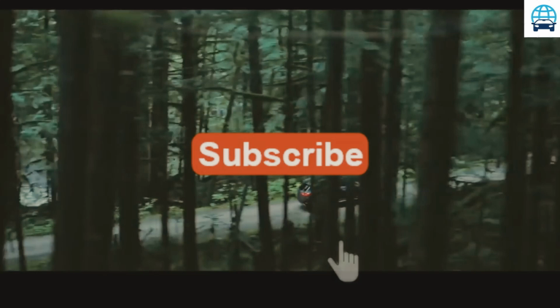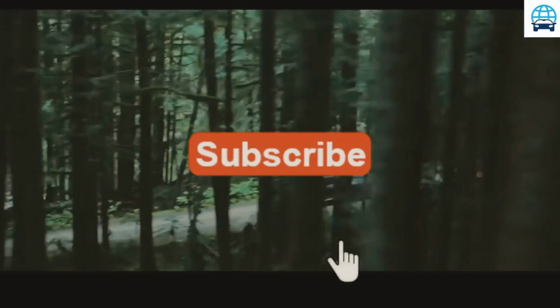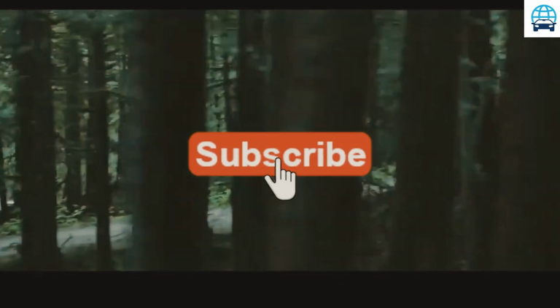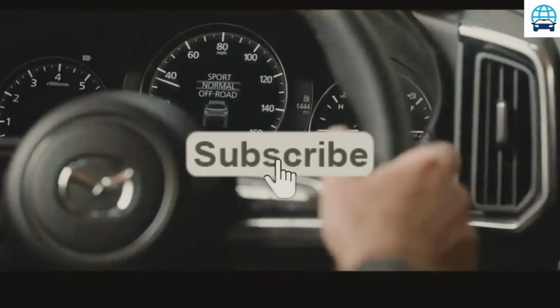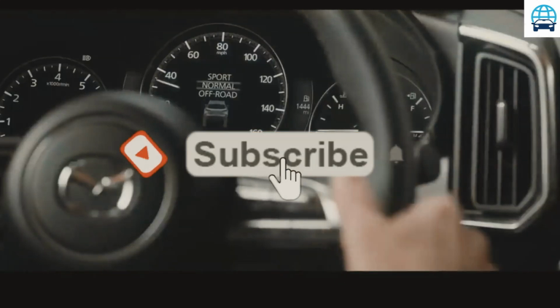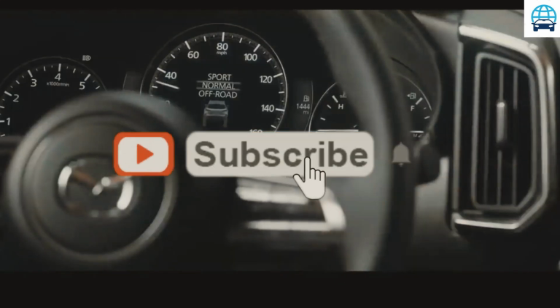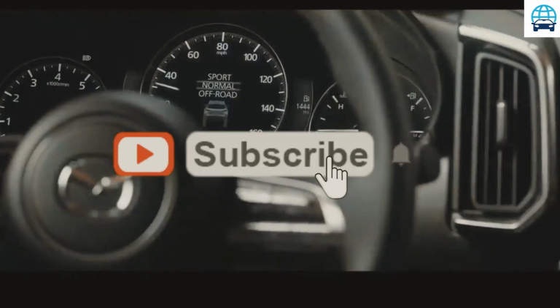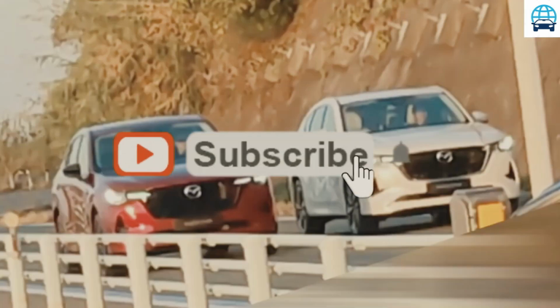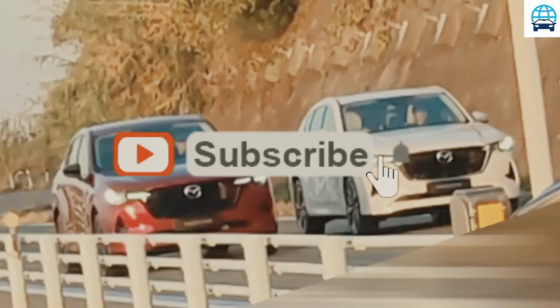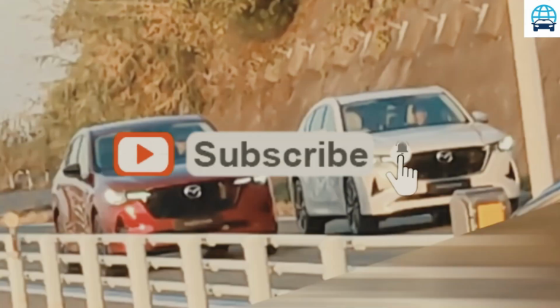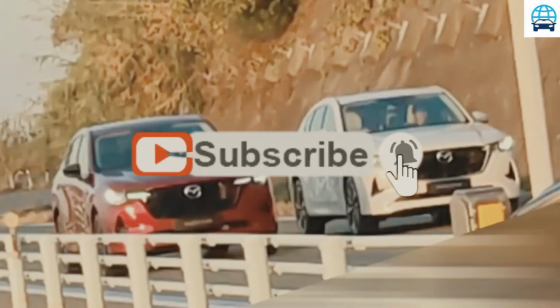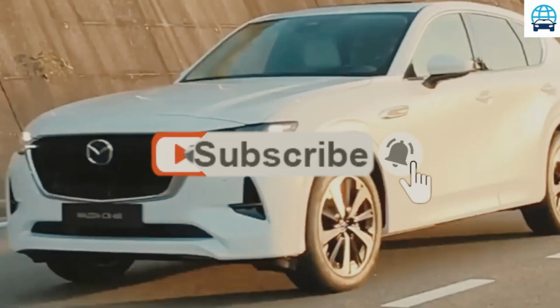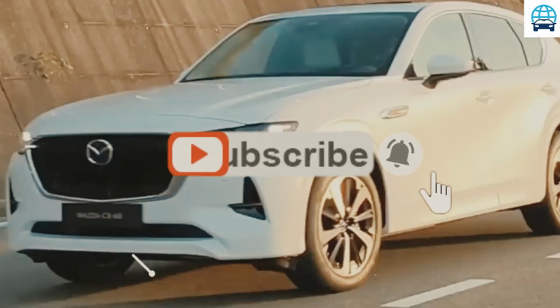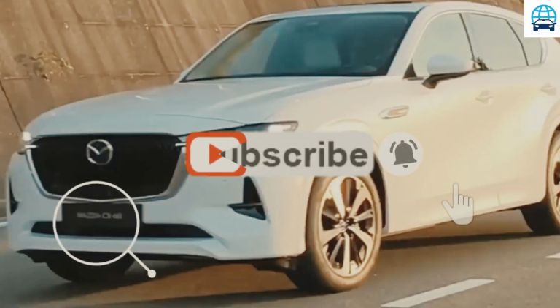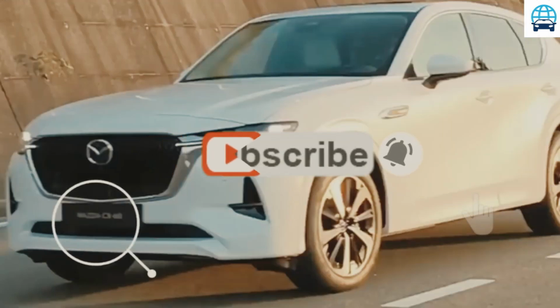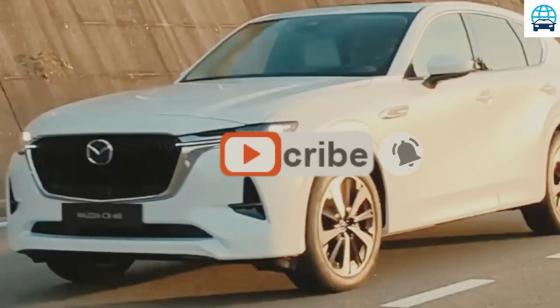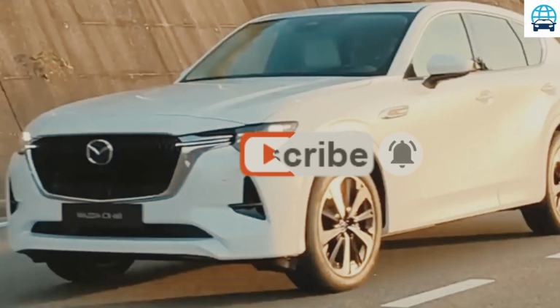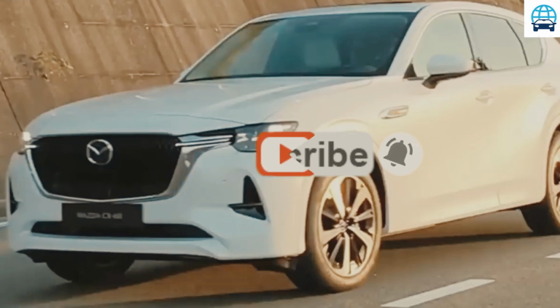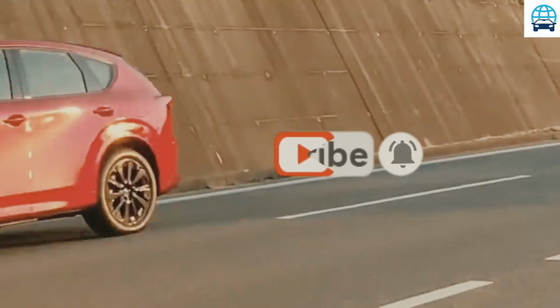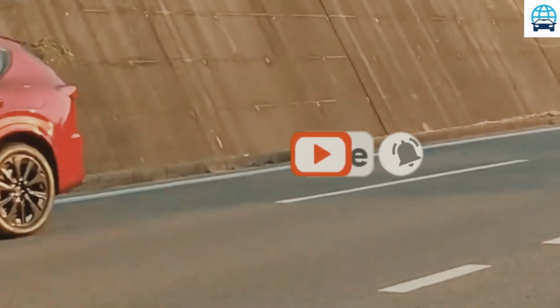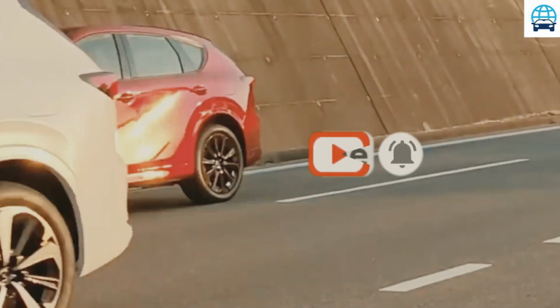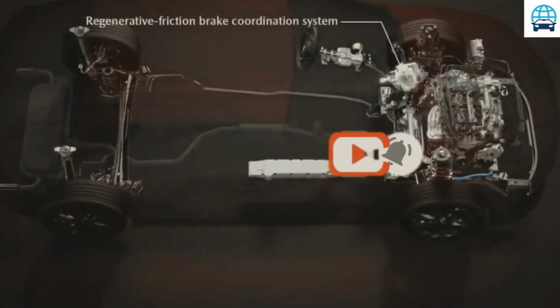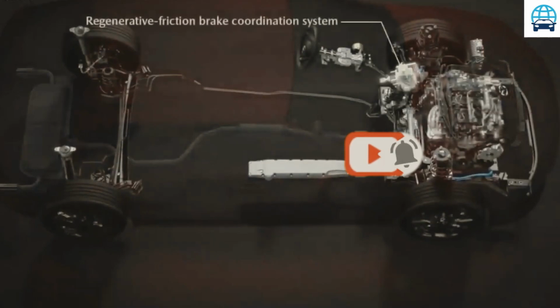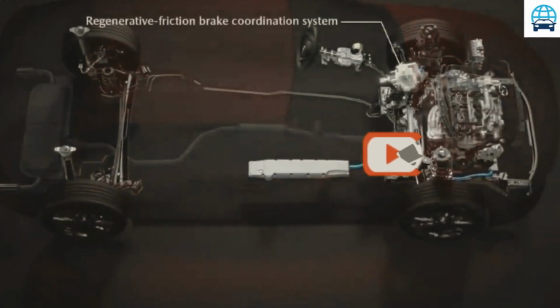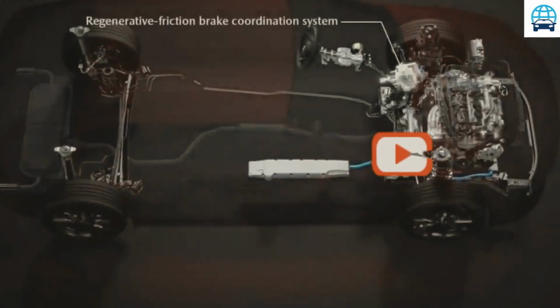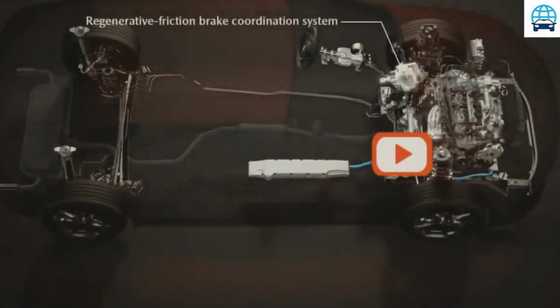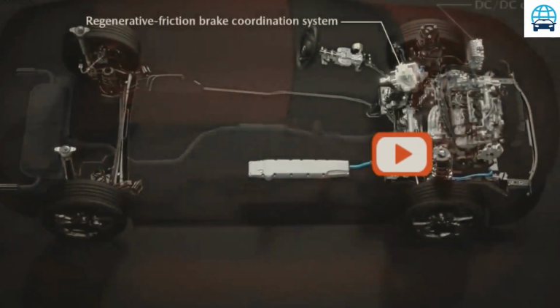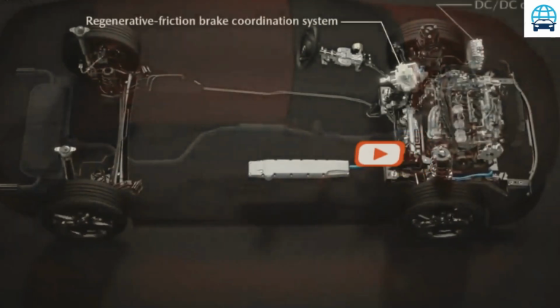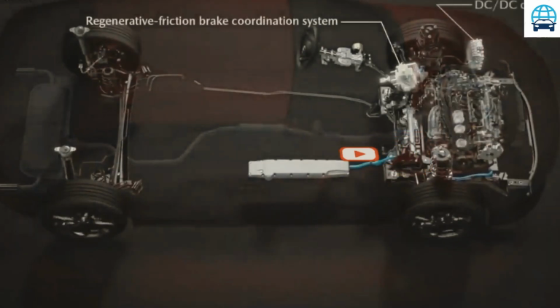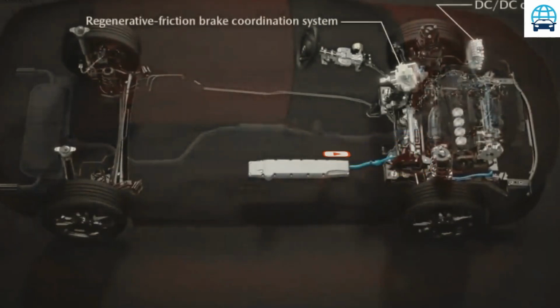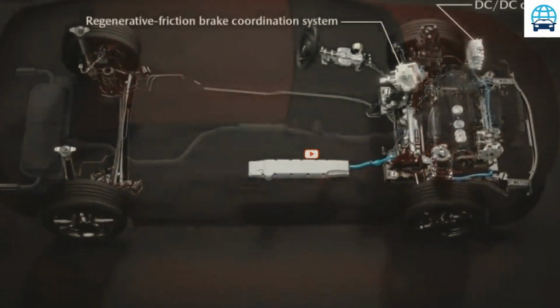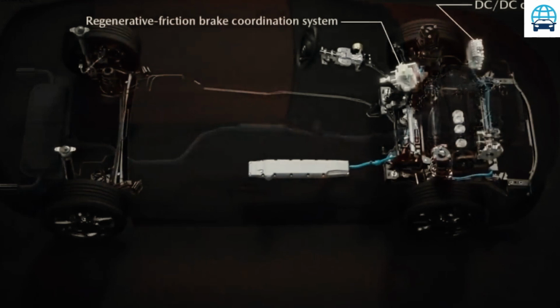Furthermore, the future SUV's body and roof rail will be painted in two colors, which is a huge benefit. Lastly, this crossover will offer 17-inch wheels as standard.